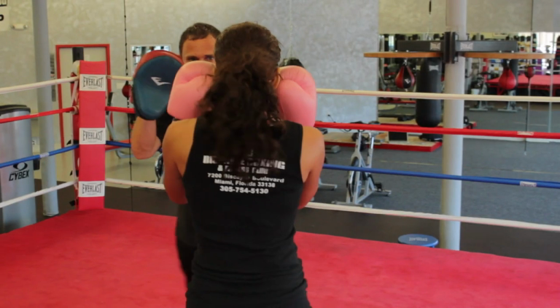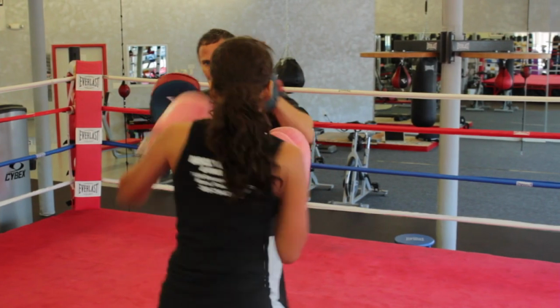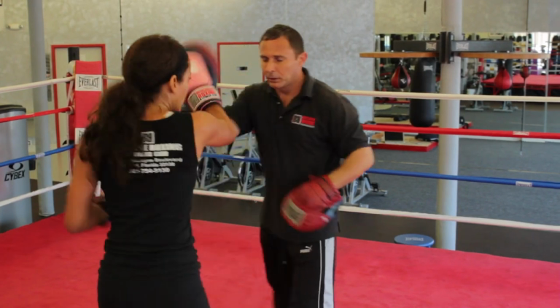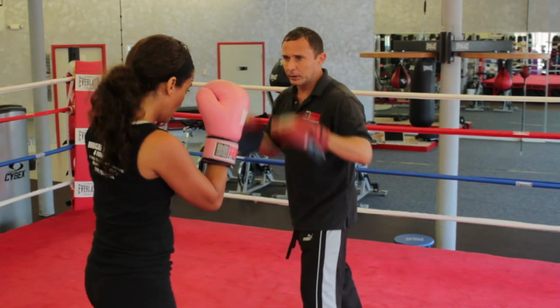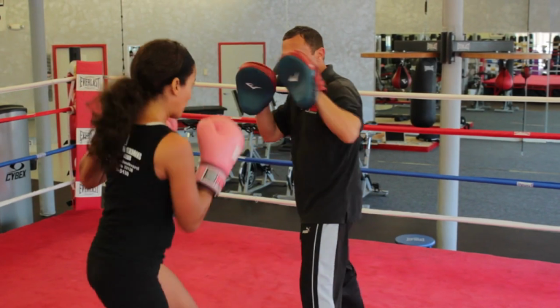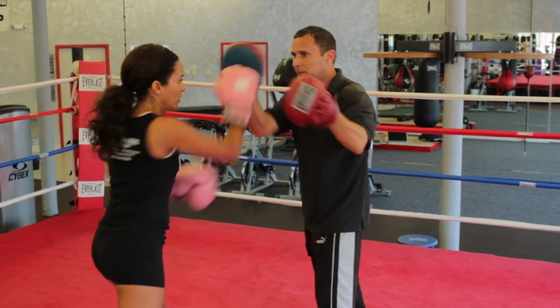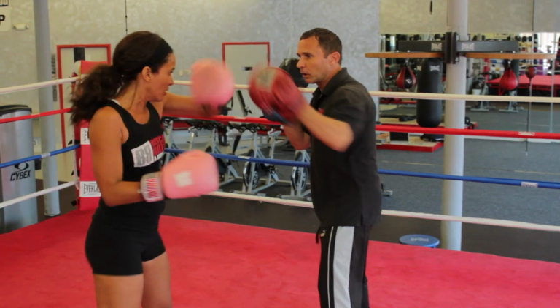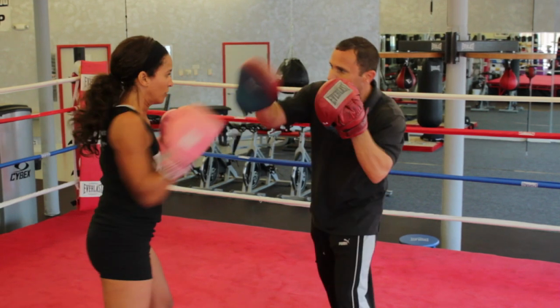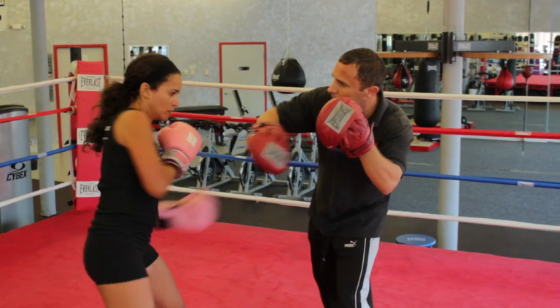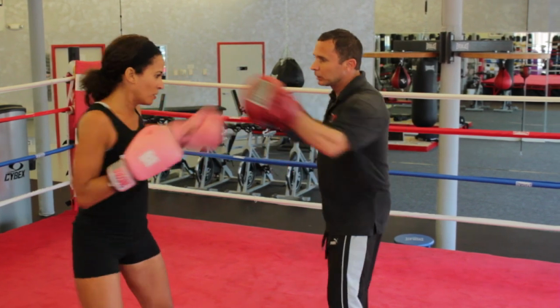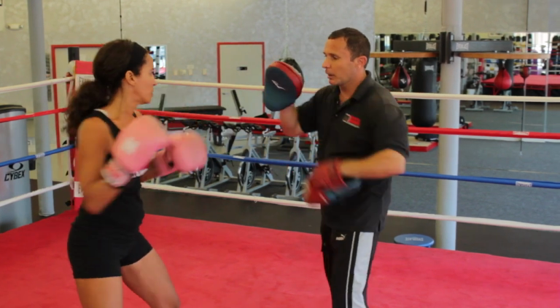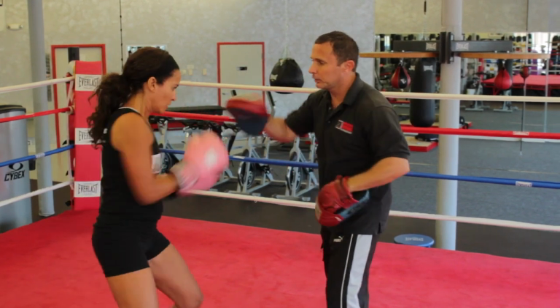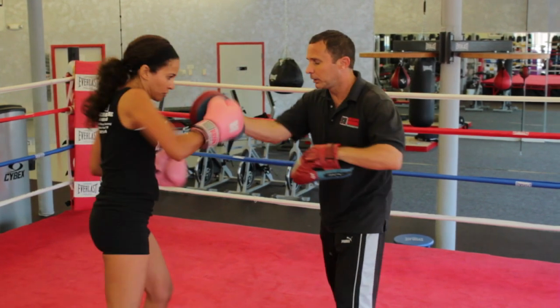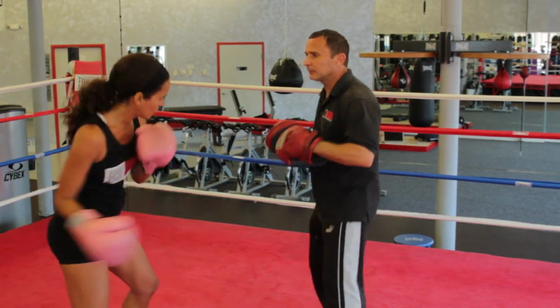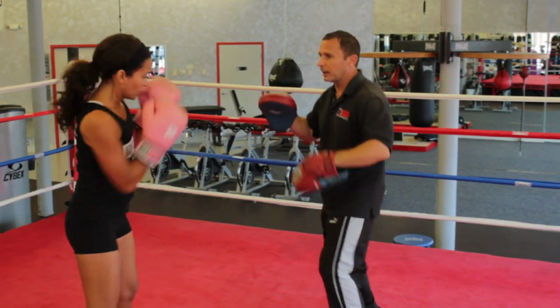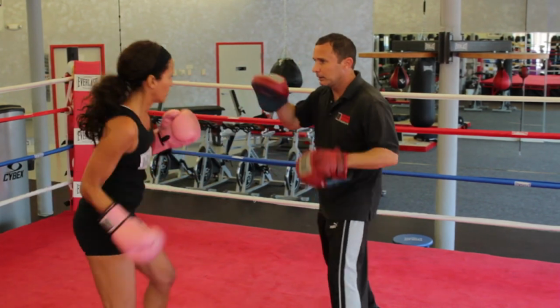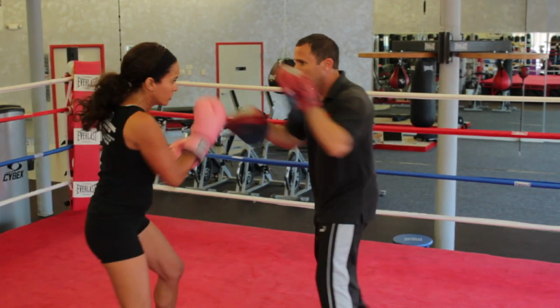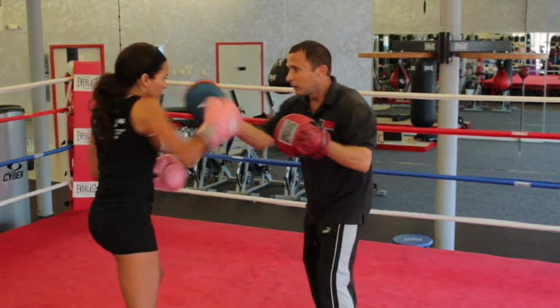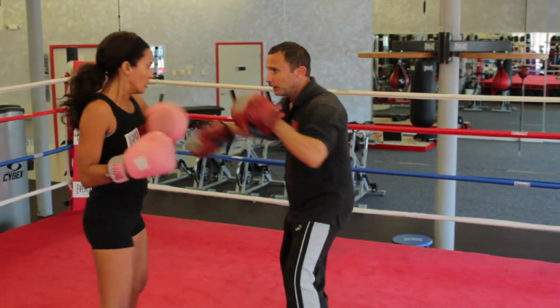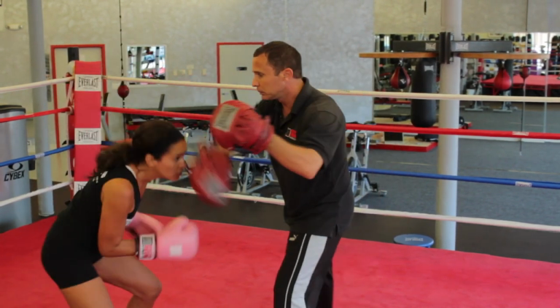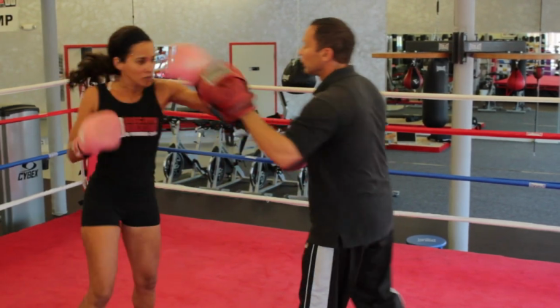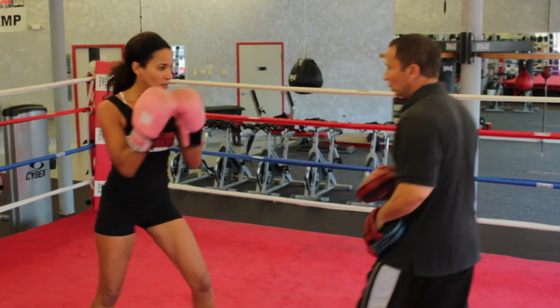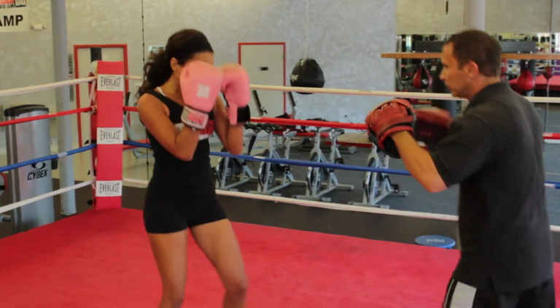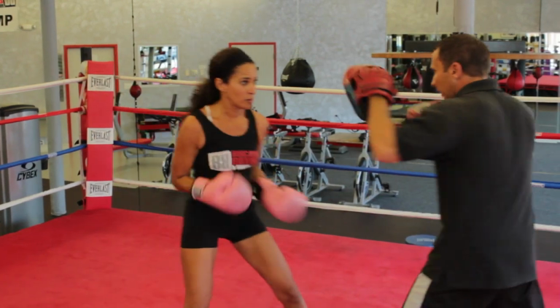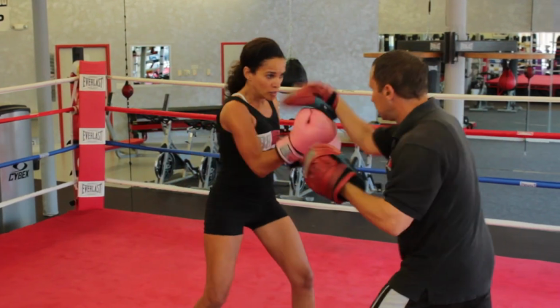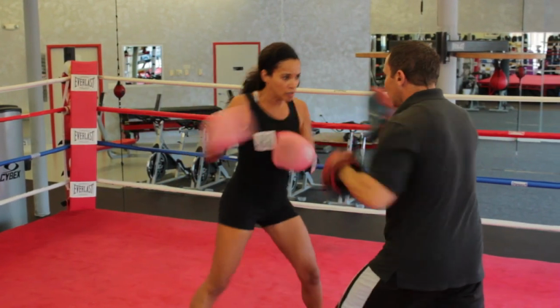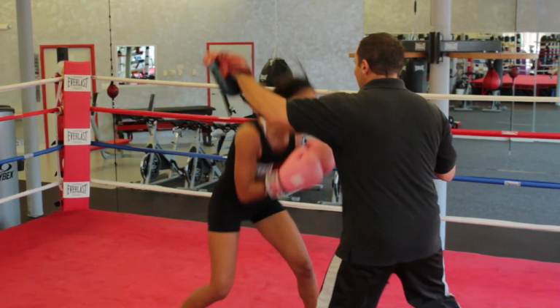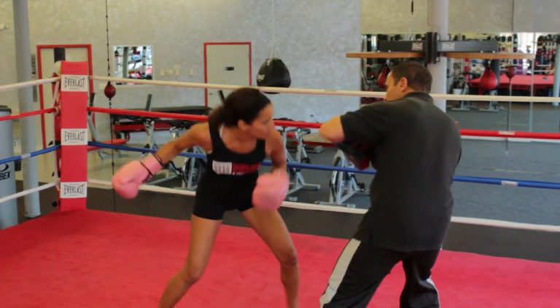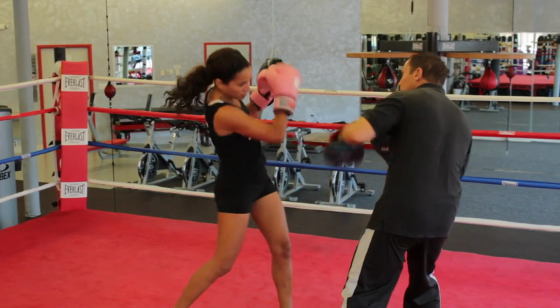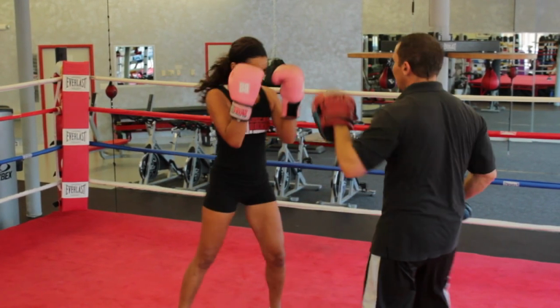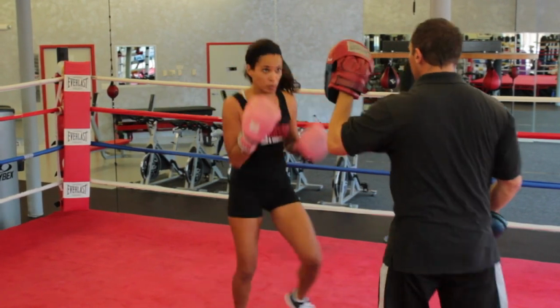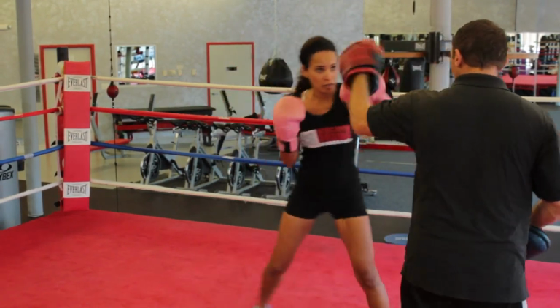One, two. Three. Body. Nice. Inside. Head. Good. Inside. Body. Nice. Drop.